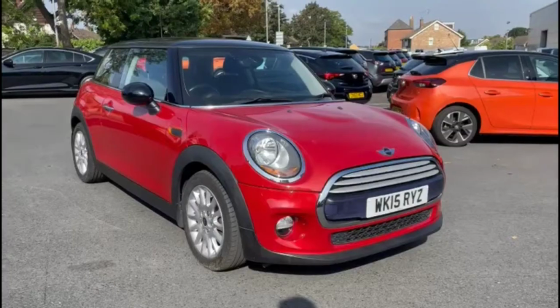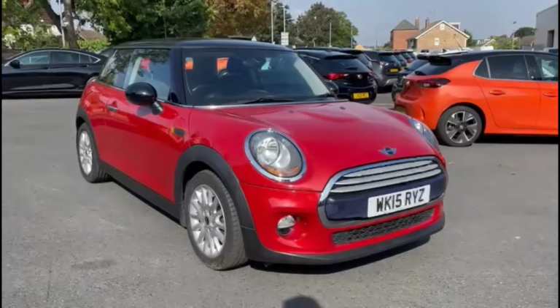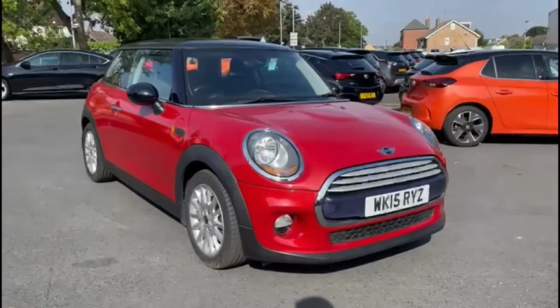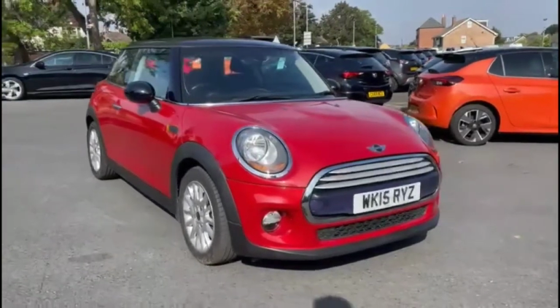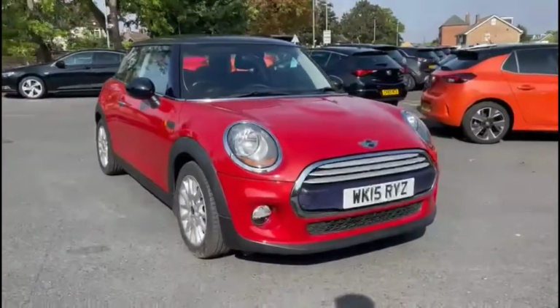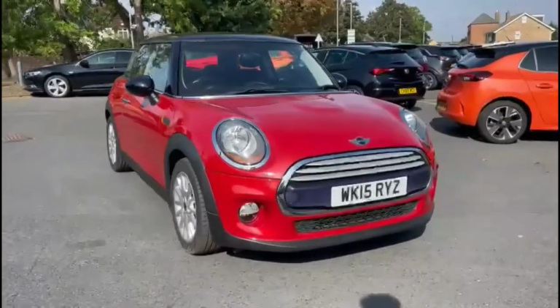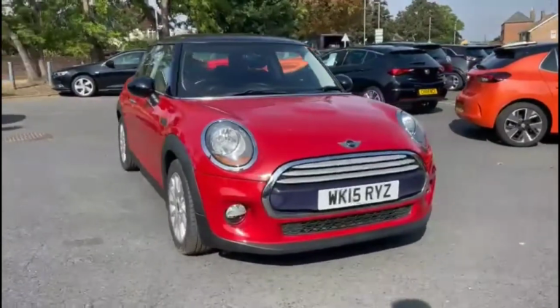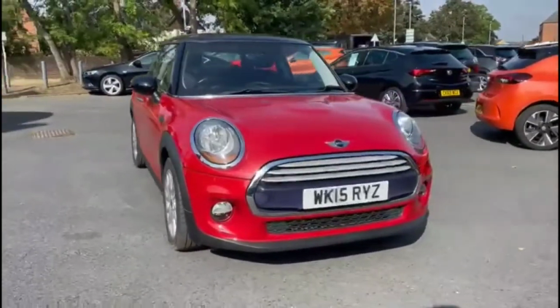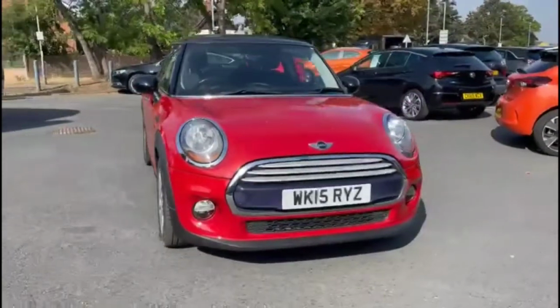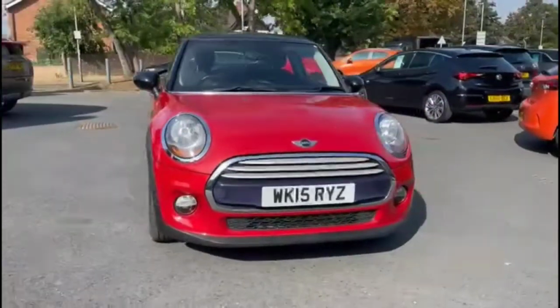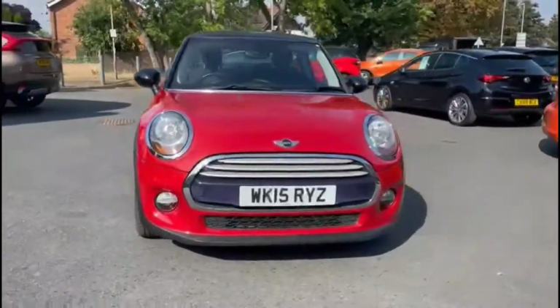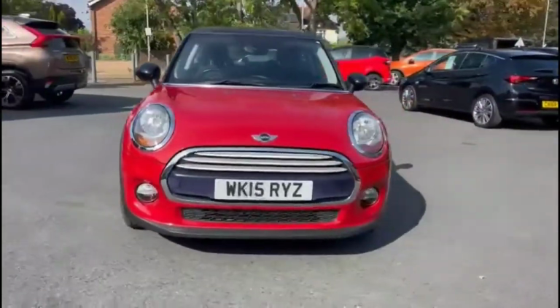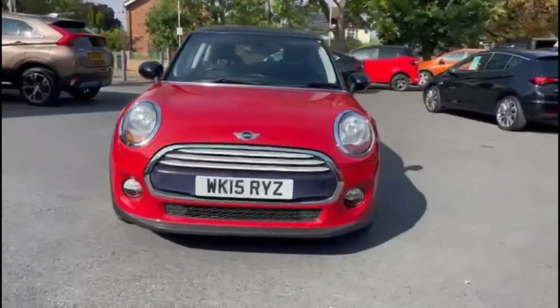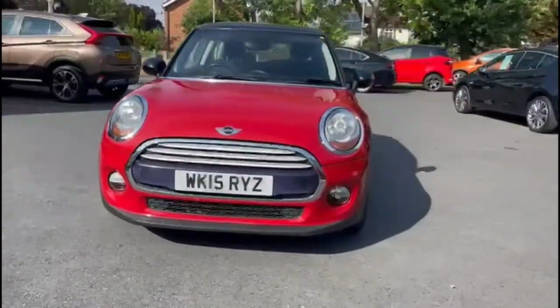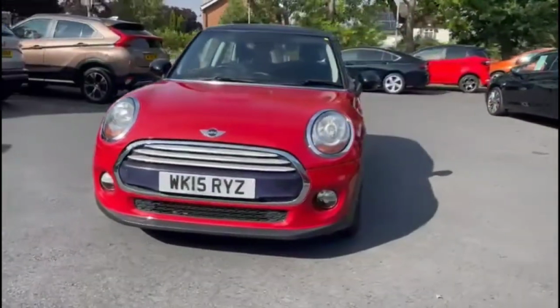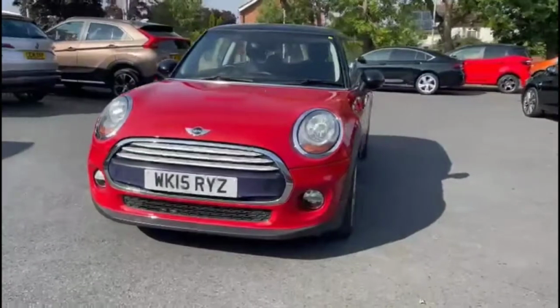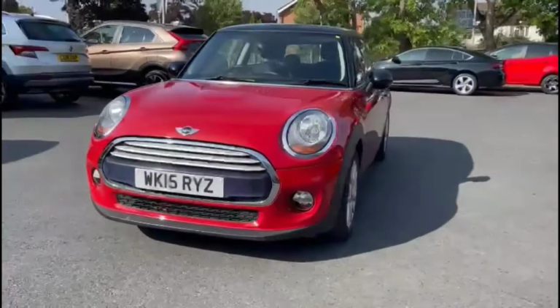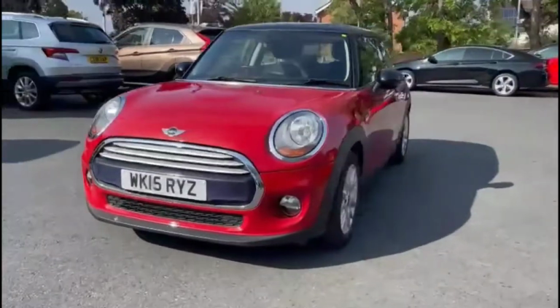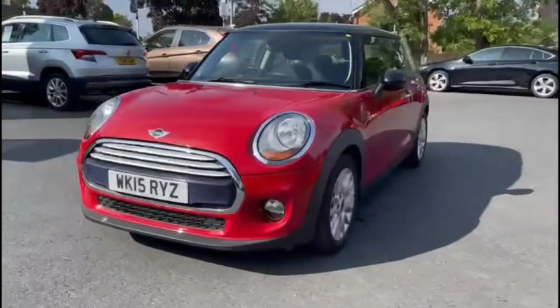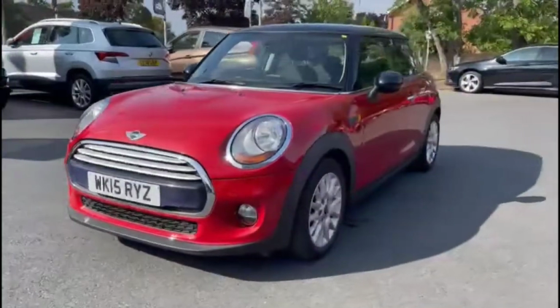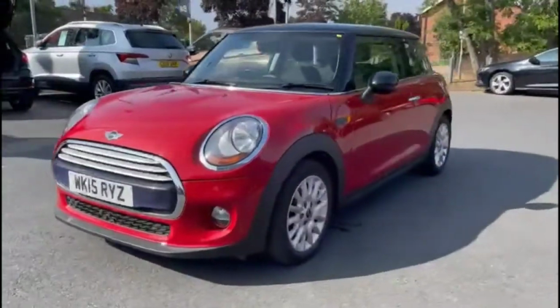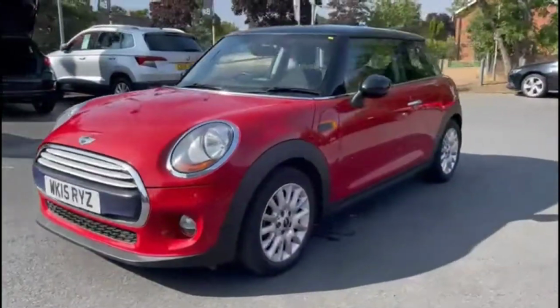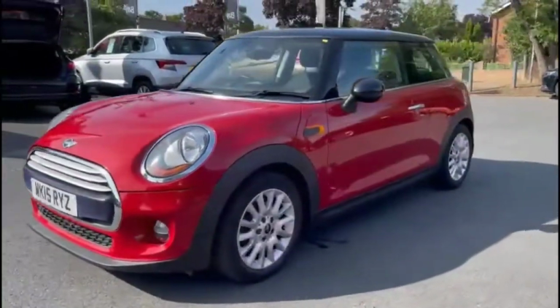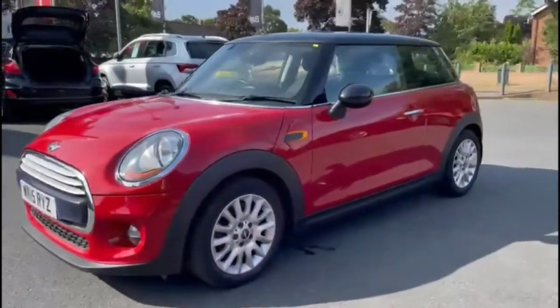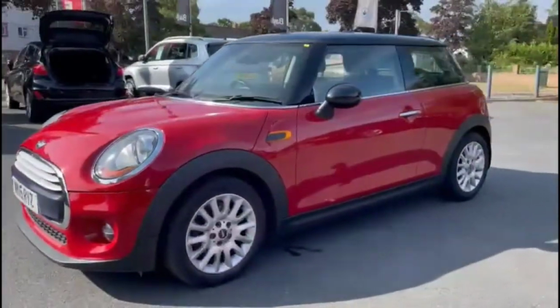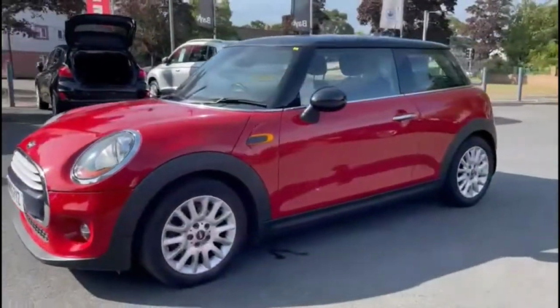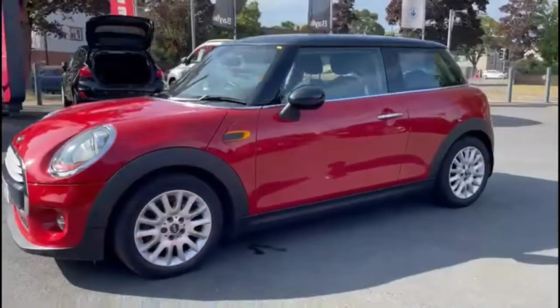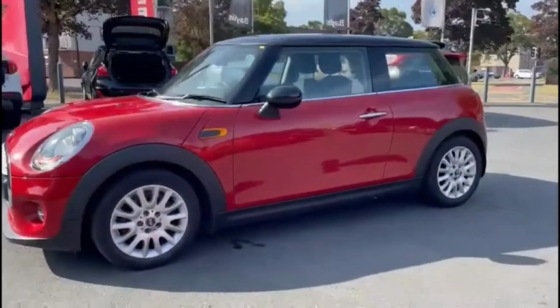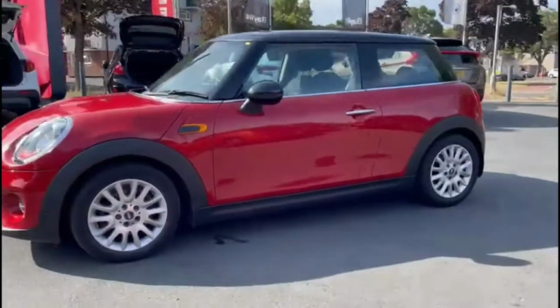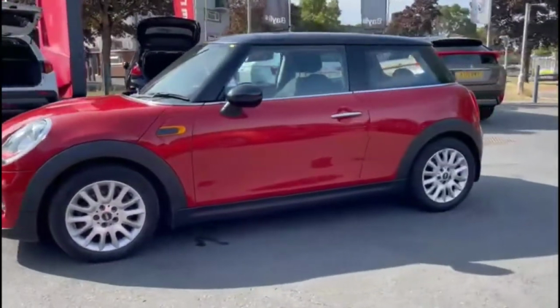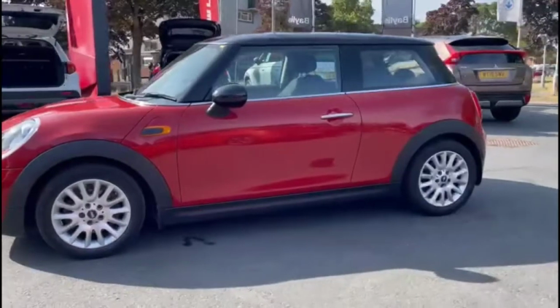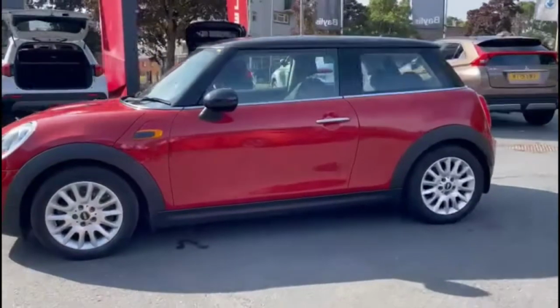Hello and welcome to Bayless Vauxhall. Today we're viewing a Mini Cooper 1.5. This vehicle has covered just 26,018 miles and it's finished in red. It also comes with the Bayless warranty, with the option to extend it to 36 months.